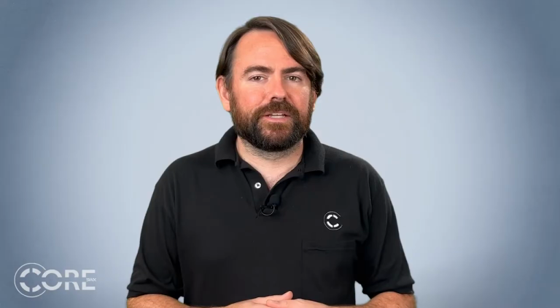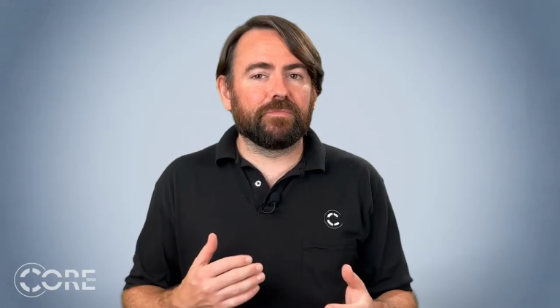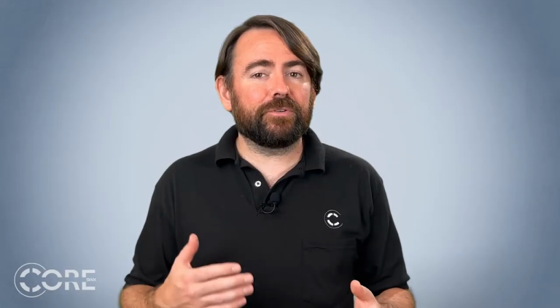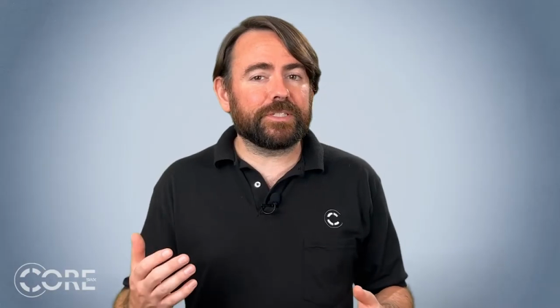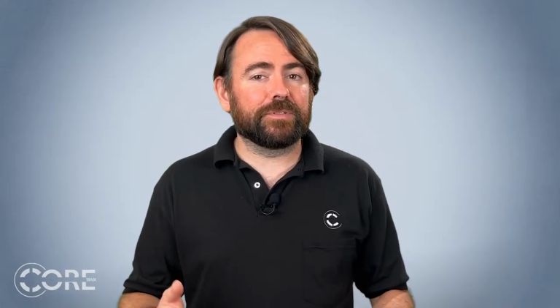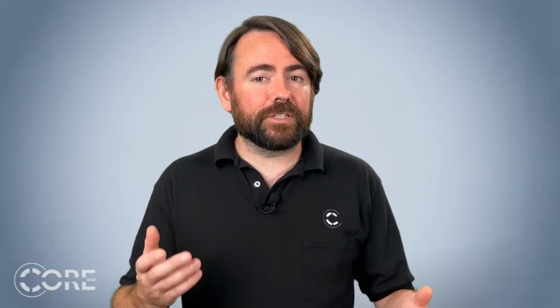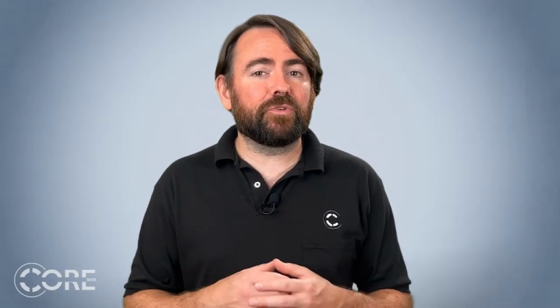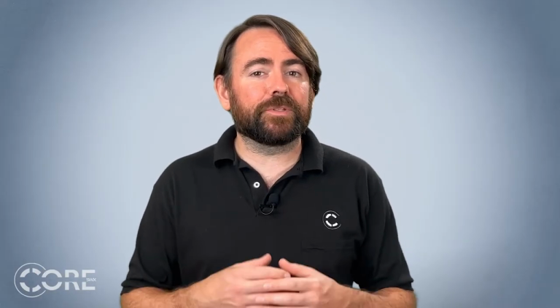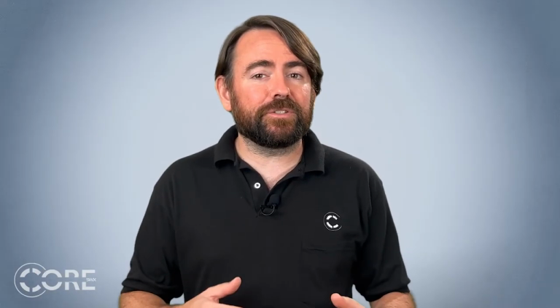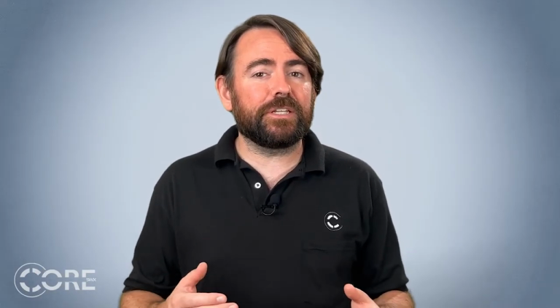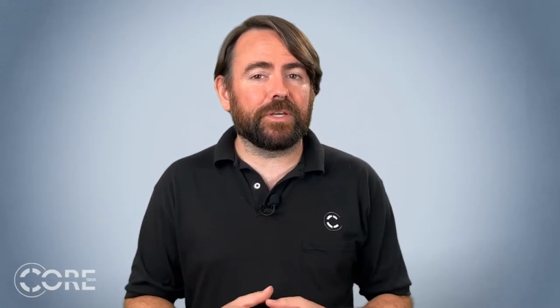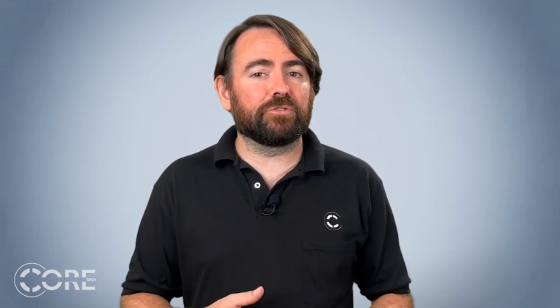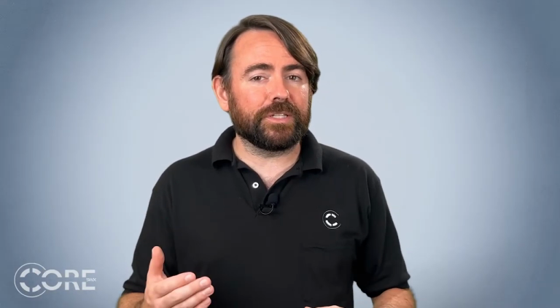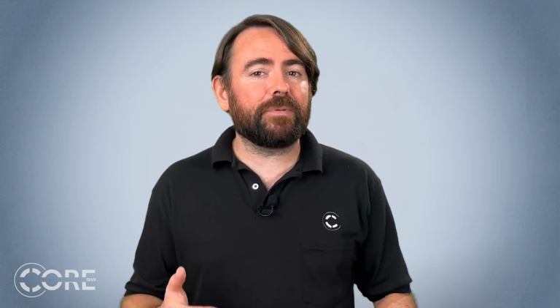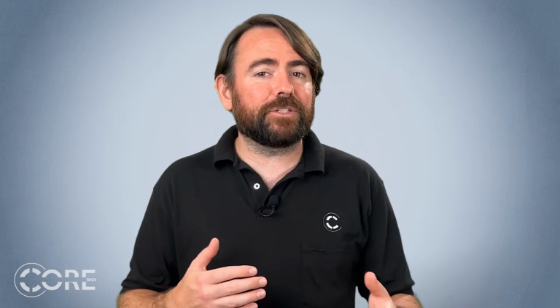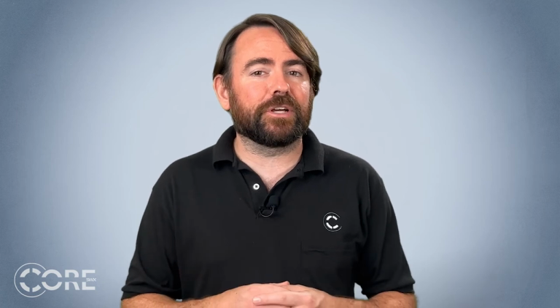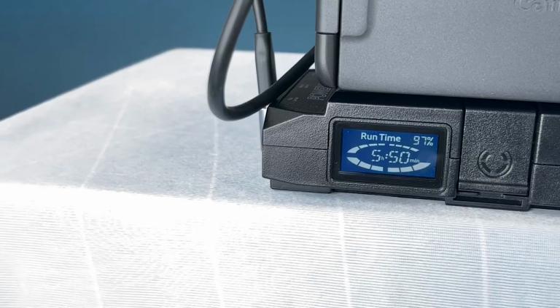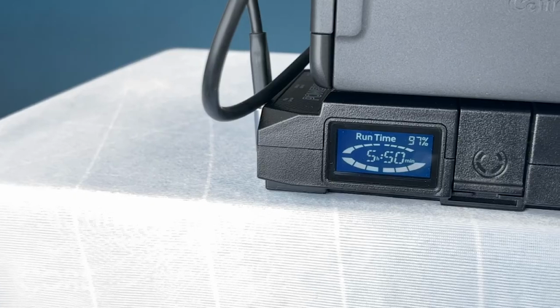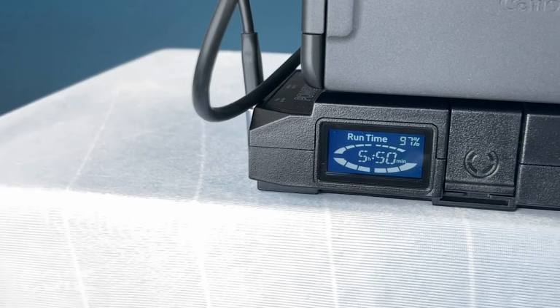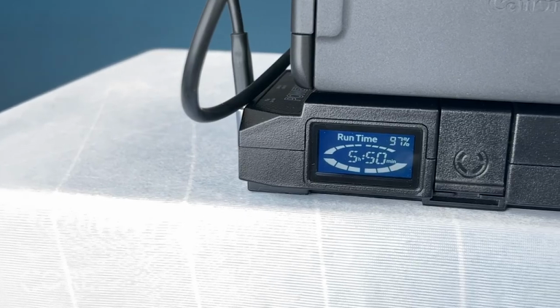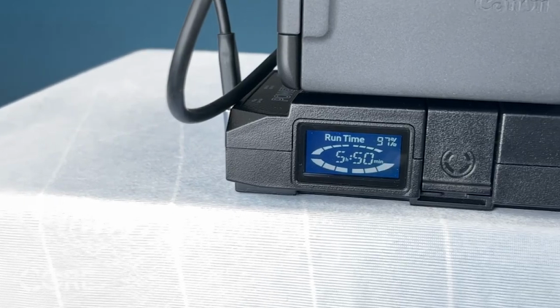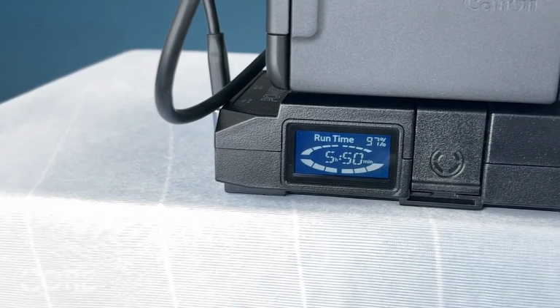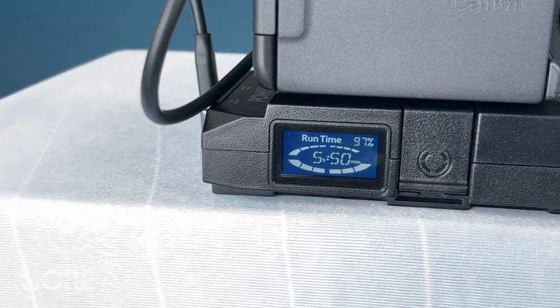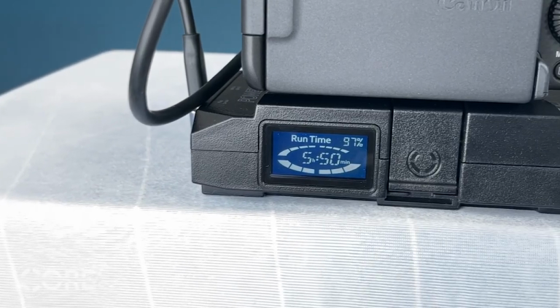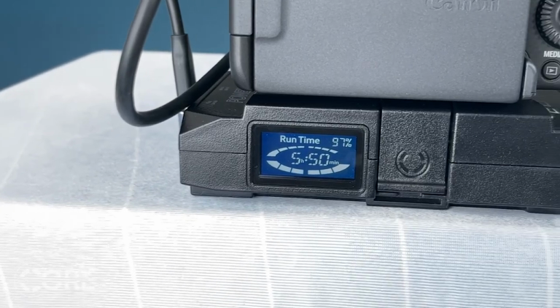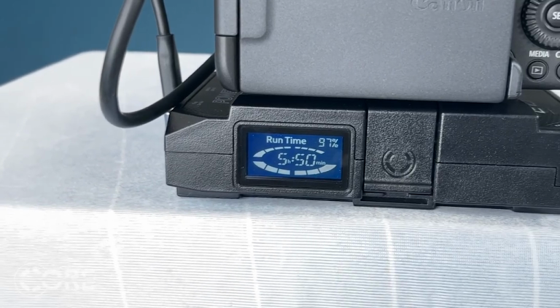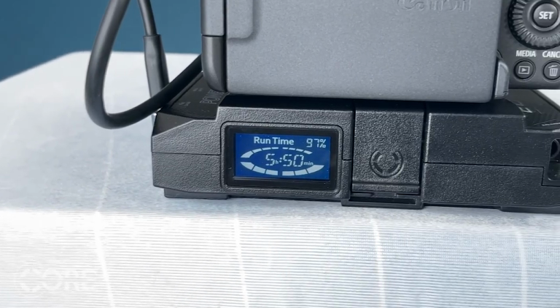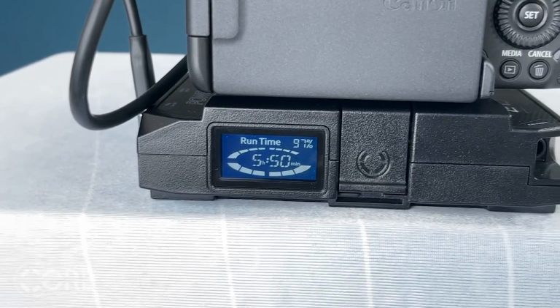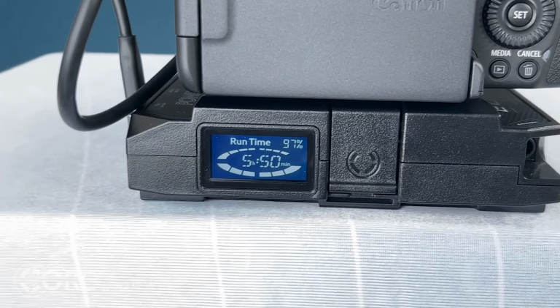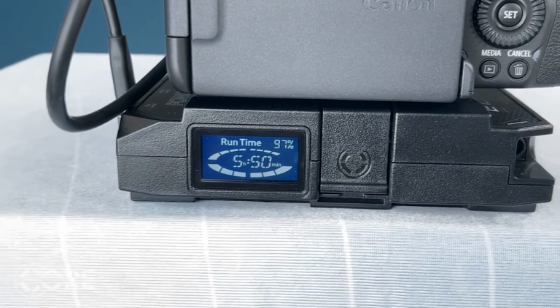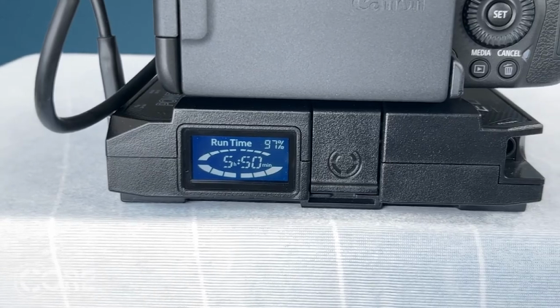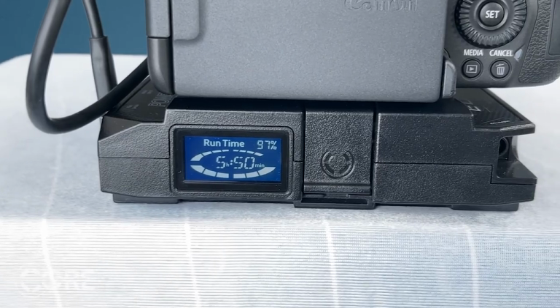For monitoring run times, the Link is equipped with an LCD display that shows runtime and charge time as well. This takes into account the entire power draw, so you'll know how long your entire system will last on the pack.